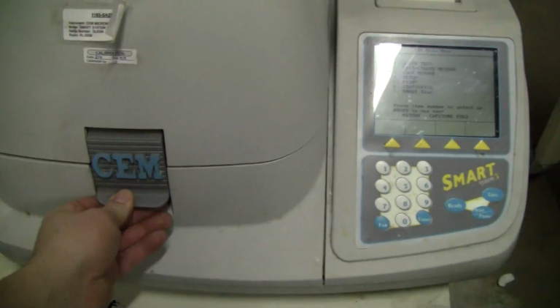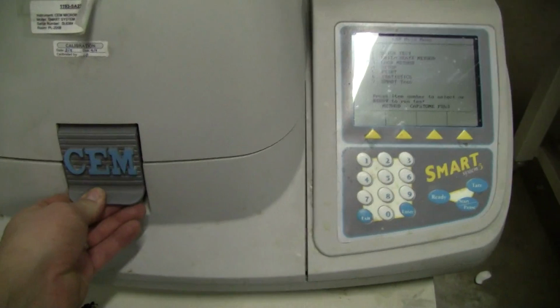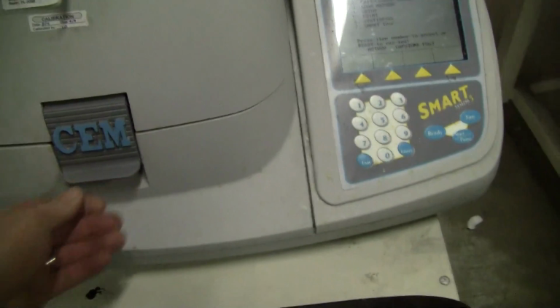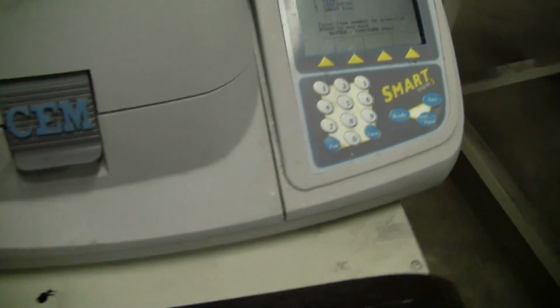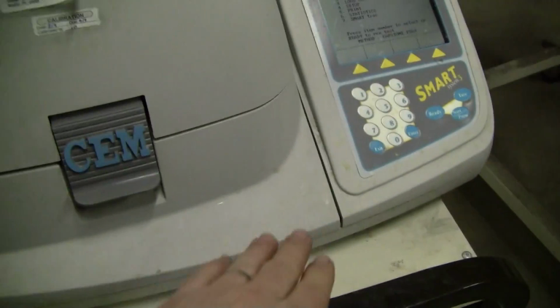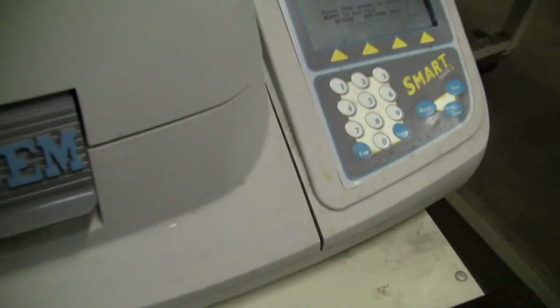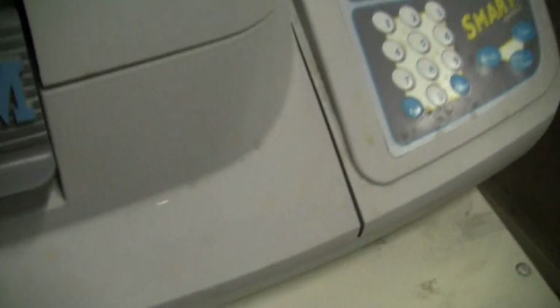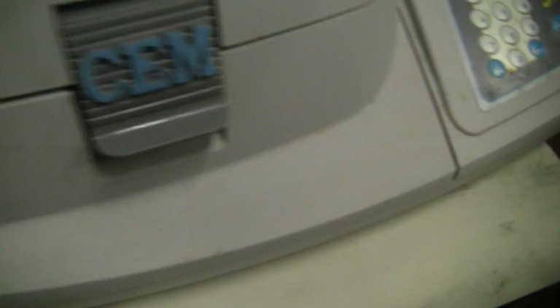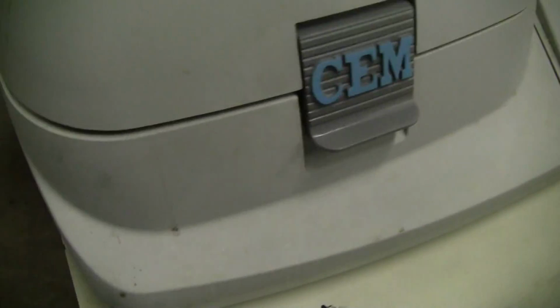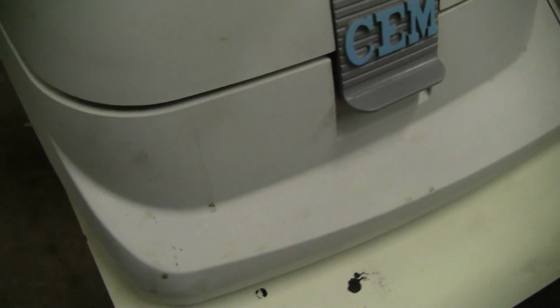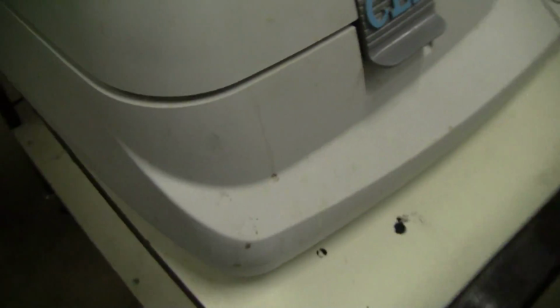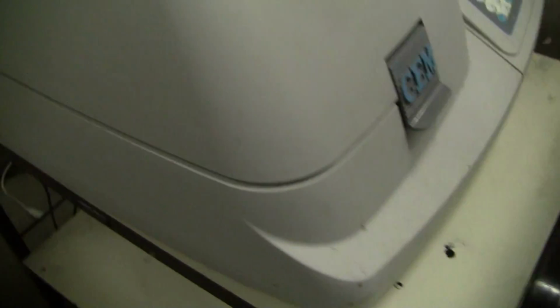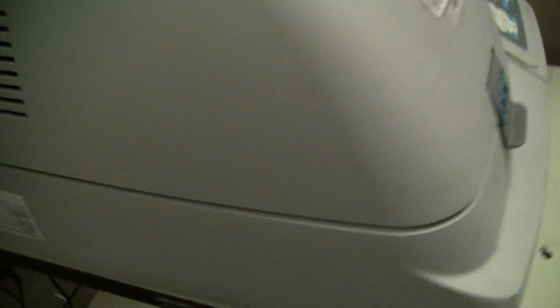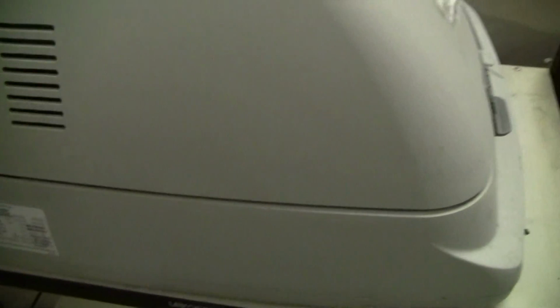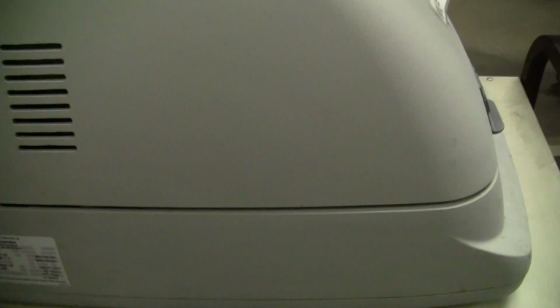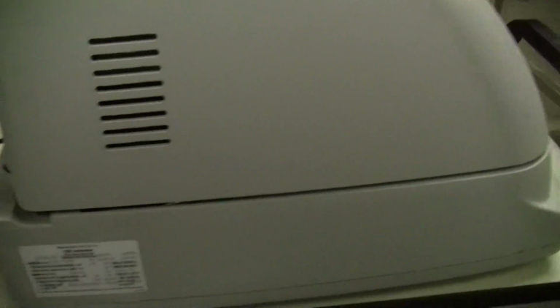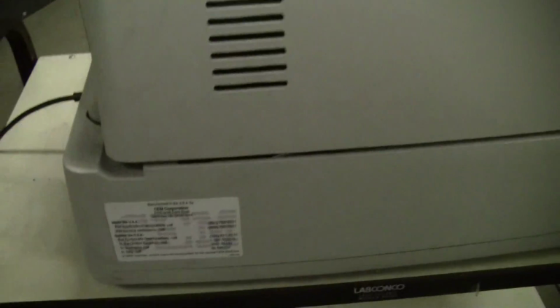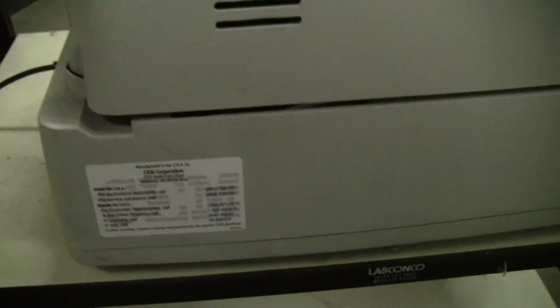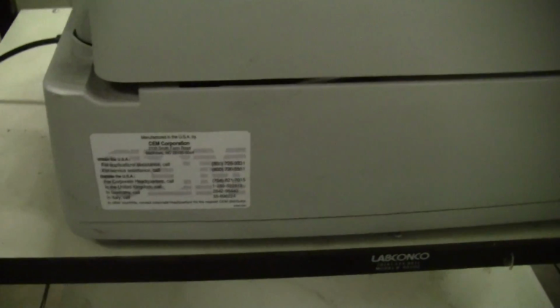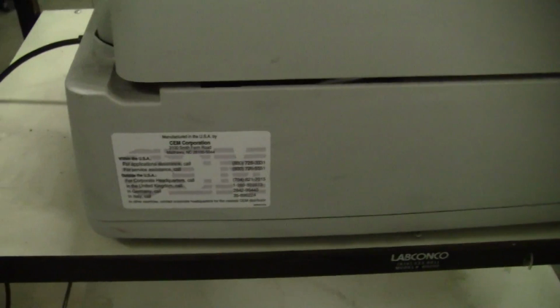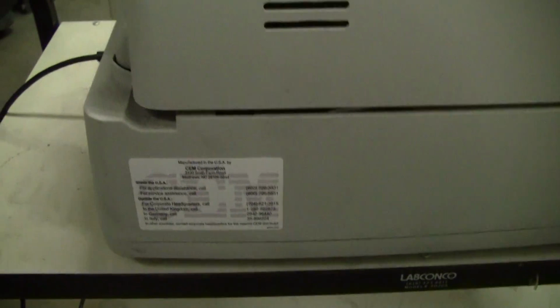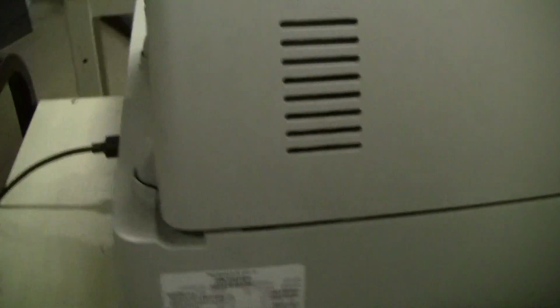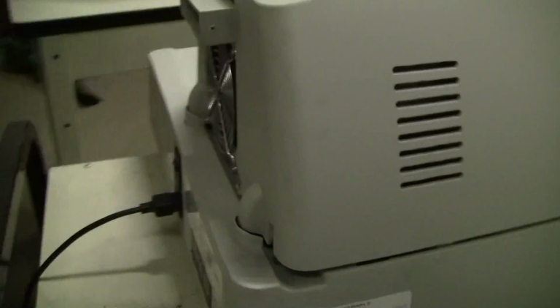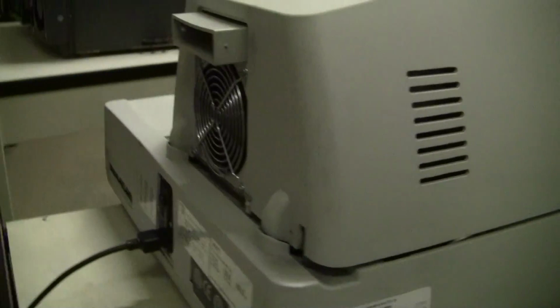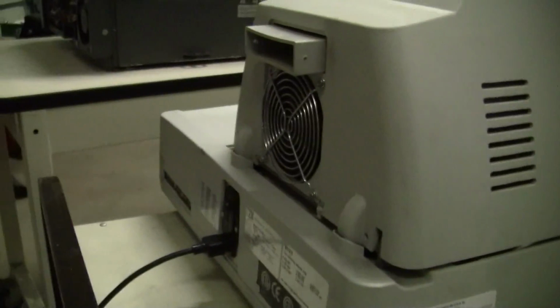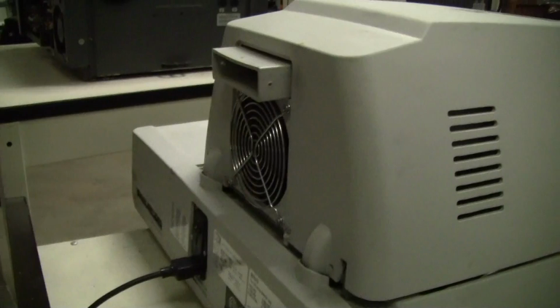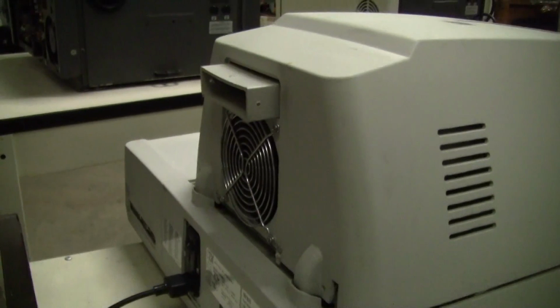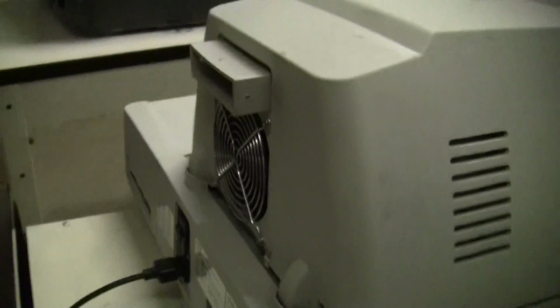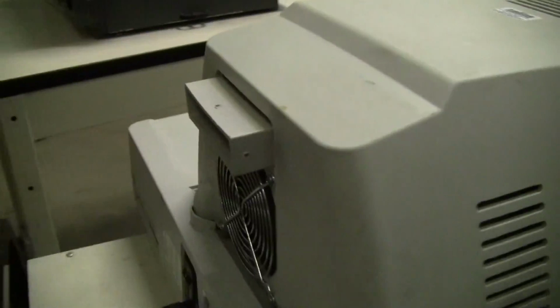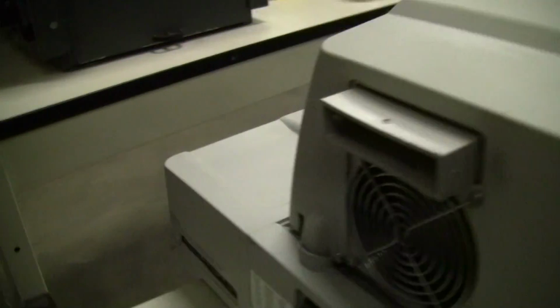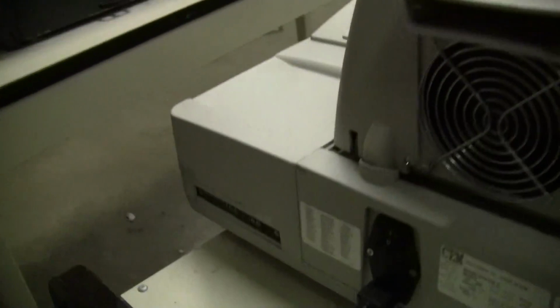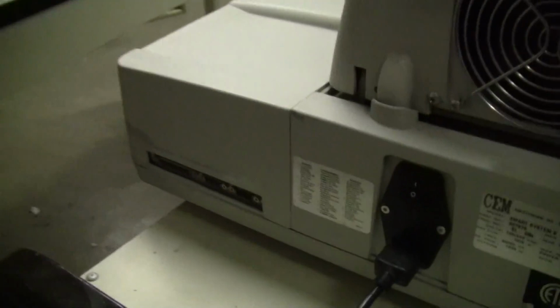The unit does have some cosmetic wear and tear on it. Here's the rear of the unit — let's take a look at those communication ports.